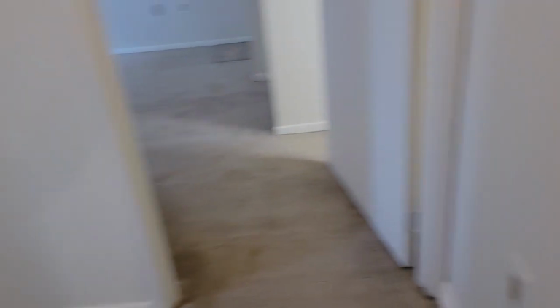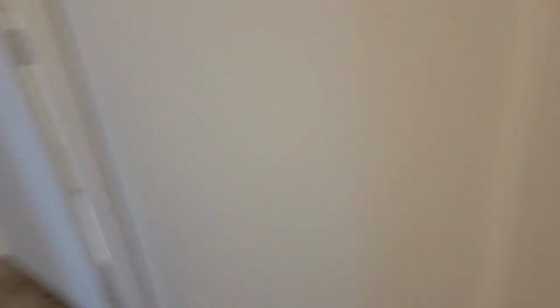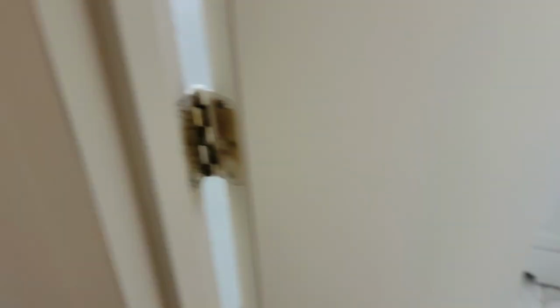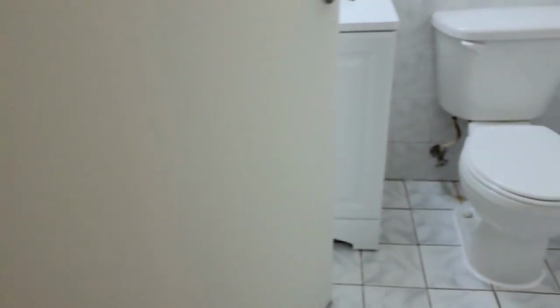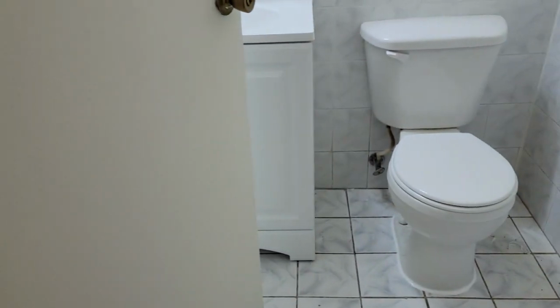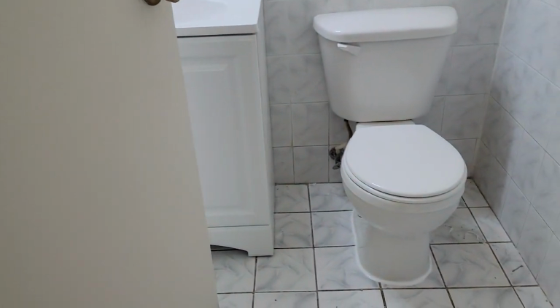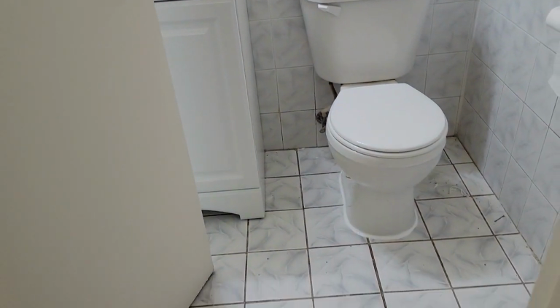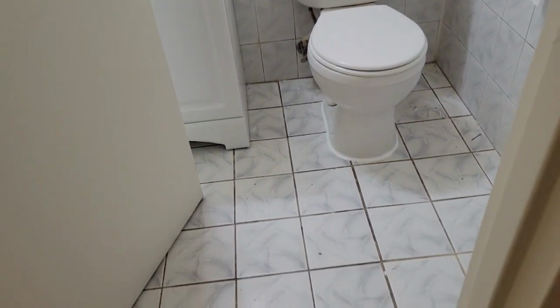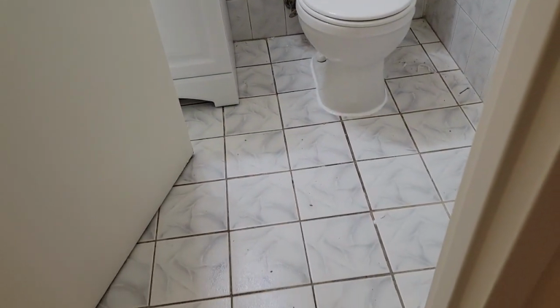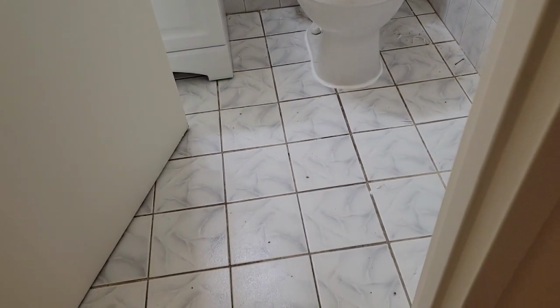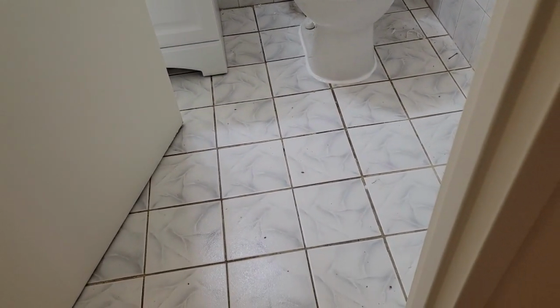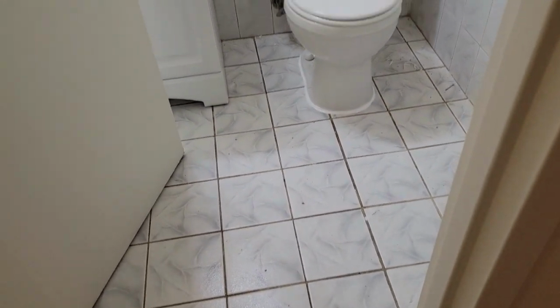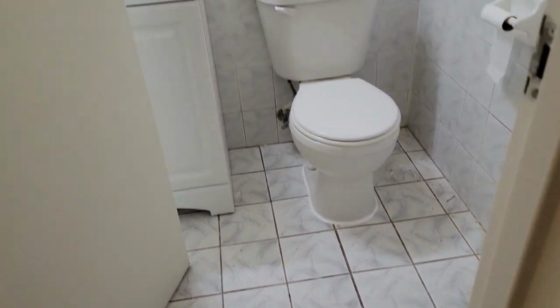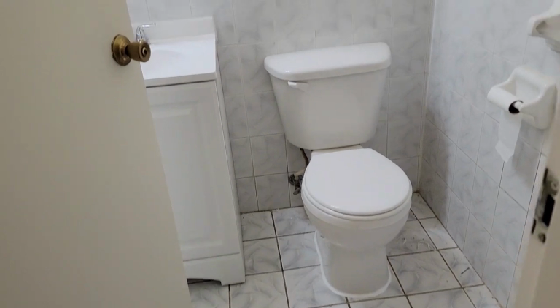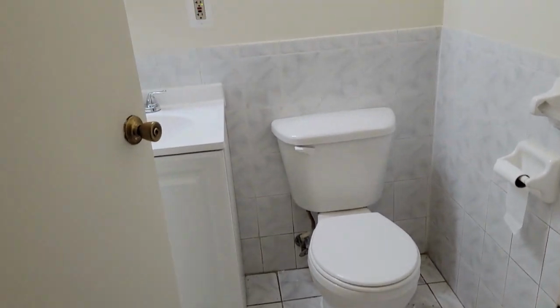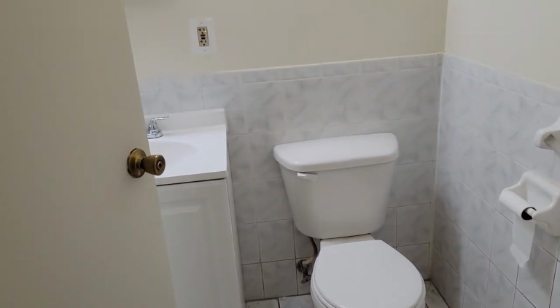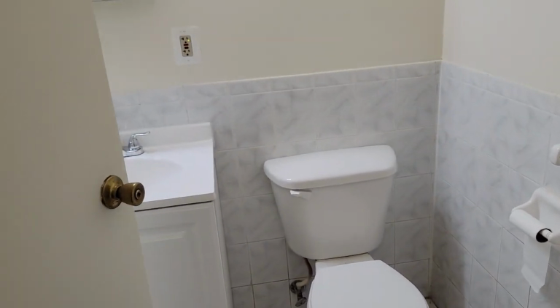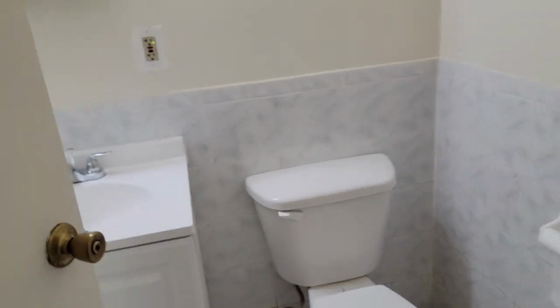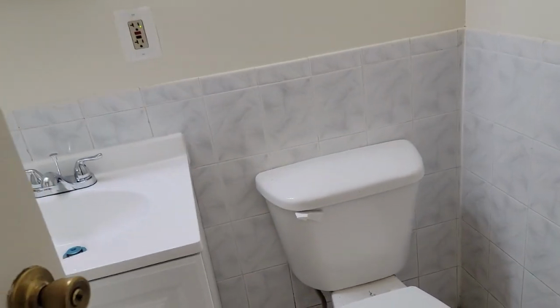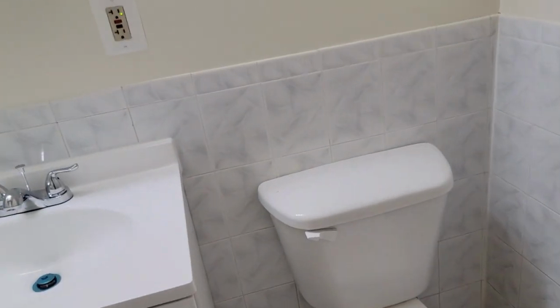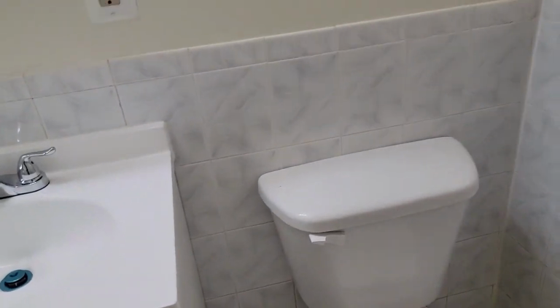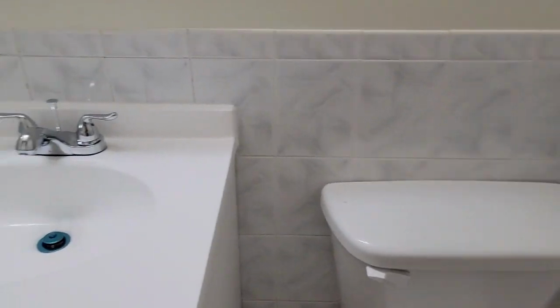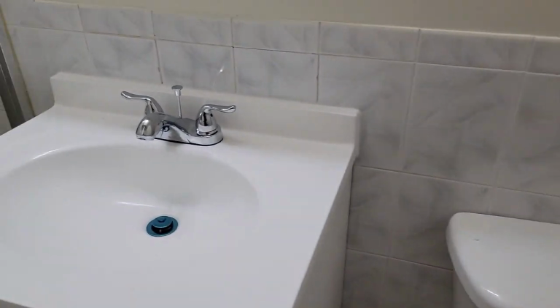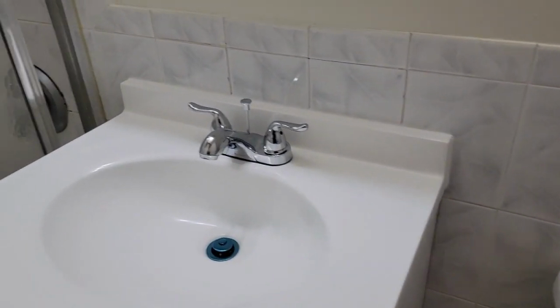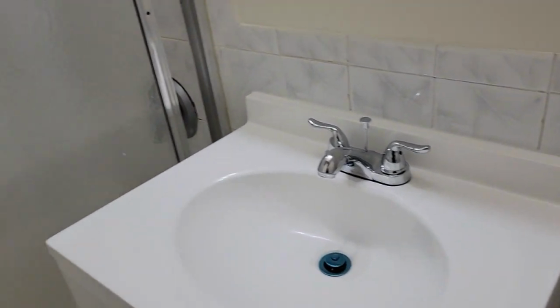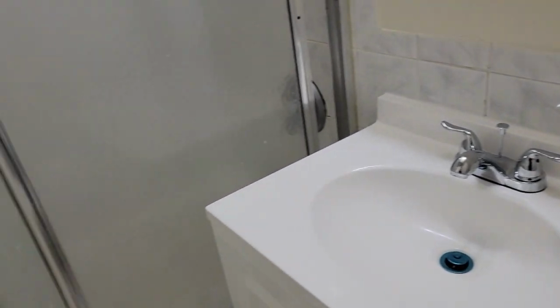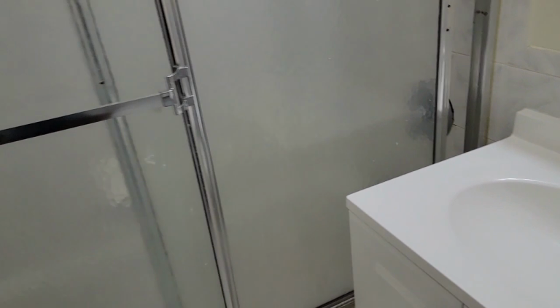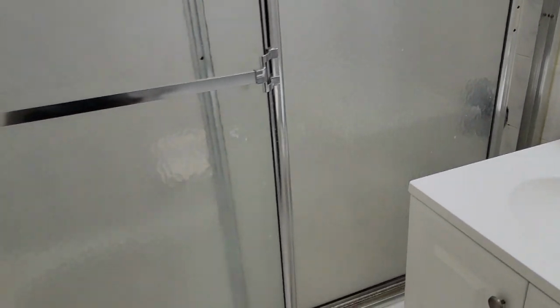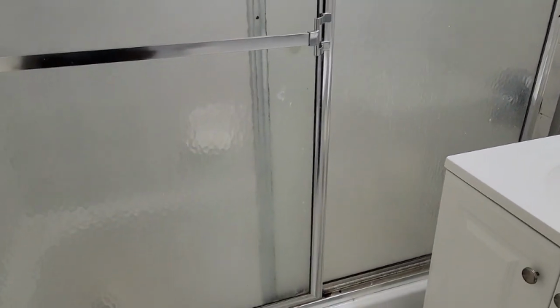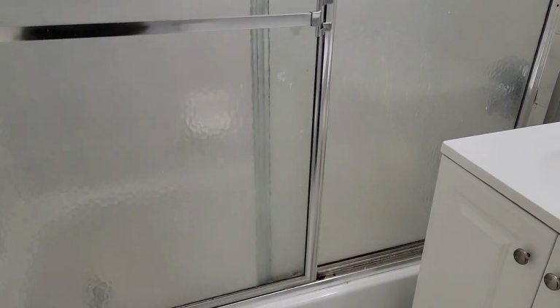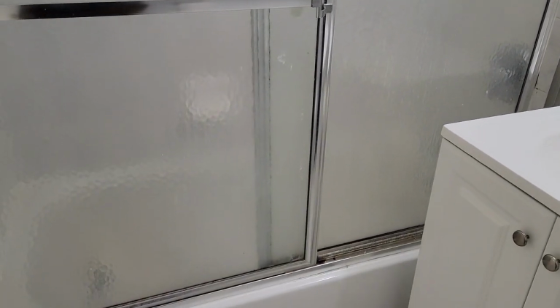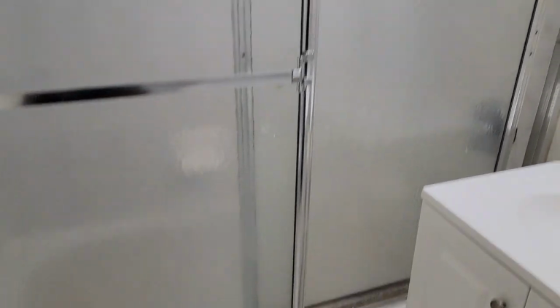Speaking of the bathroom, let's turn around. Nice white tiles, nice white vanity, and sliding glass doors on the bathroom shower.